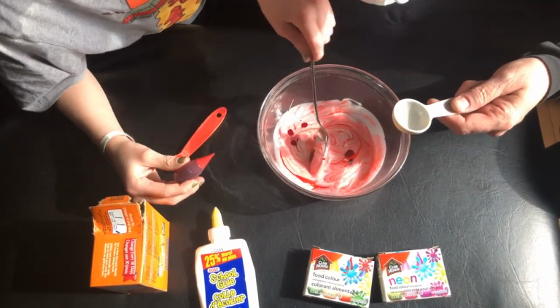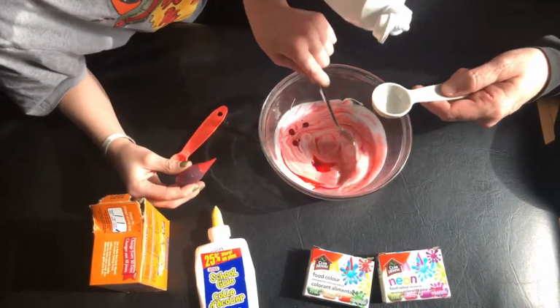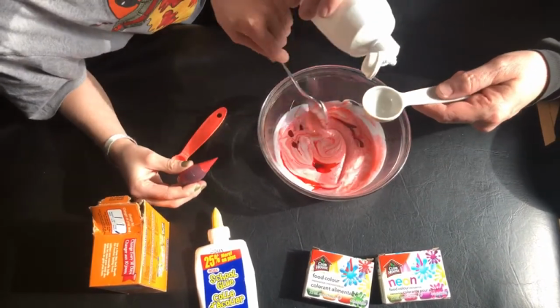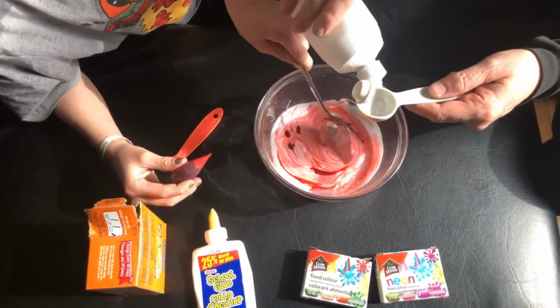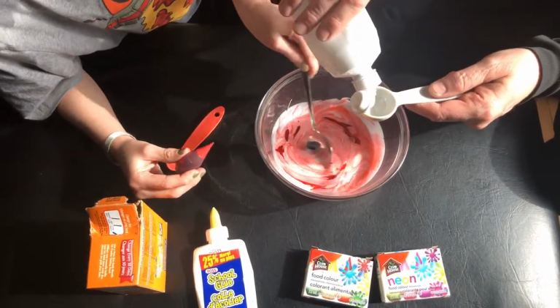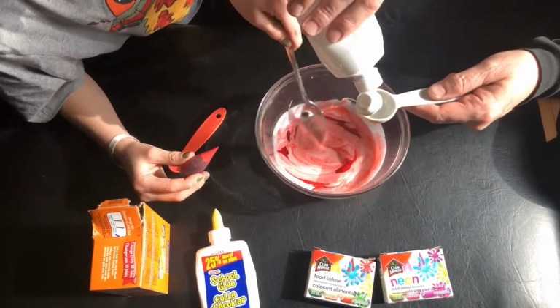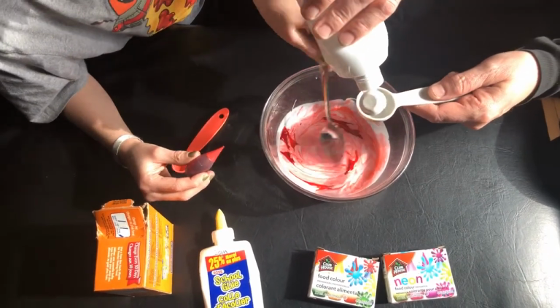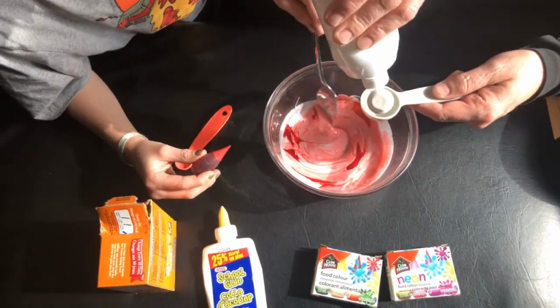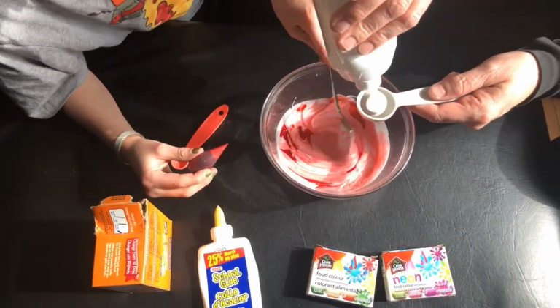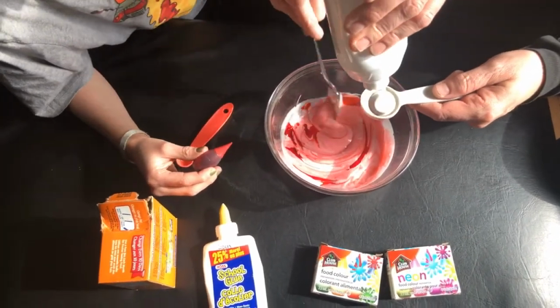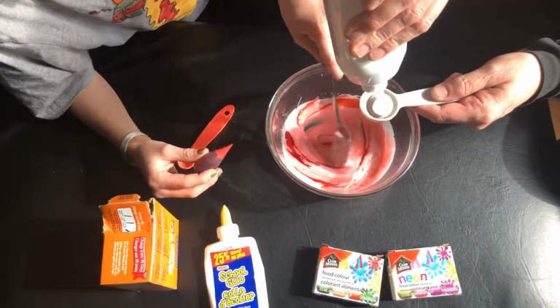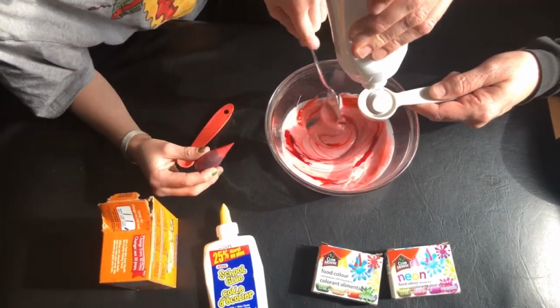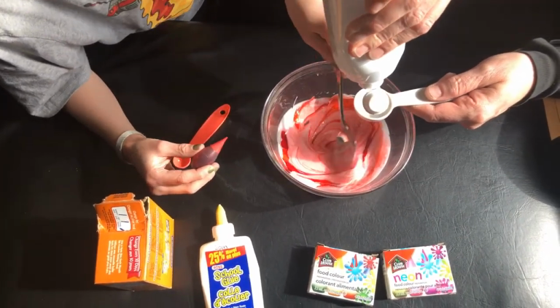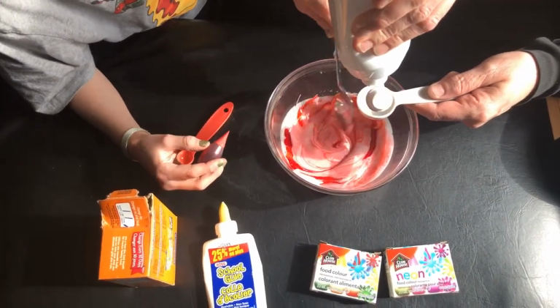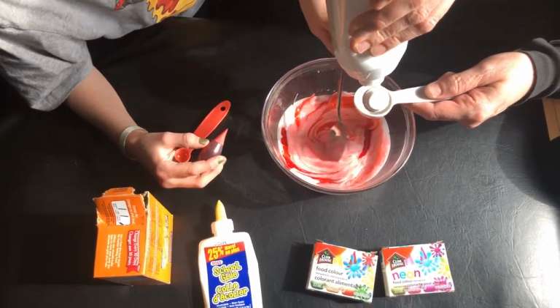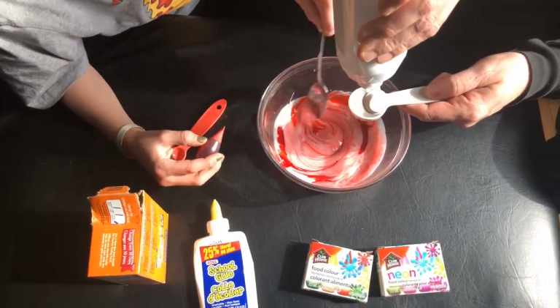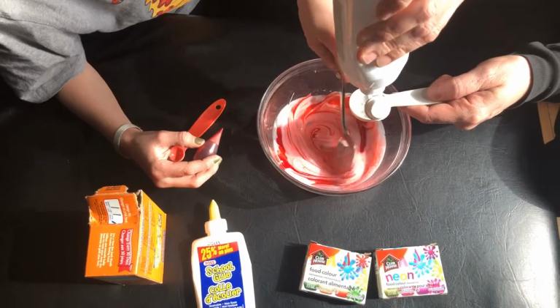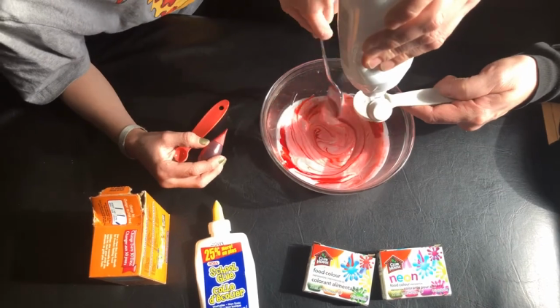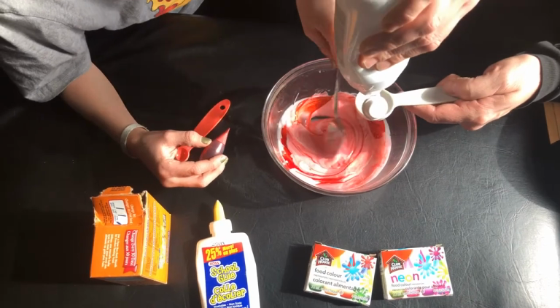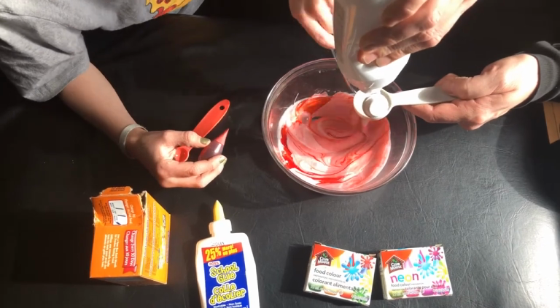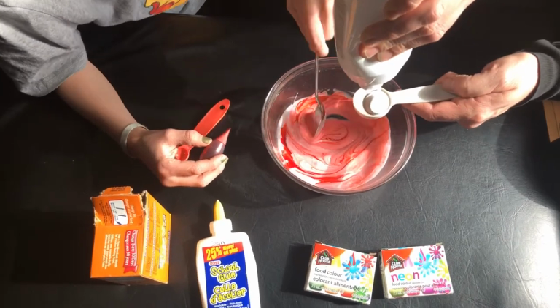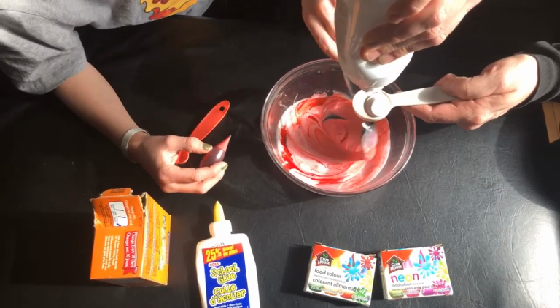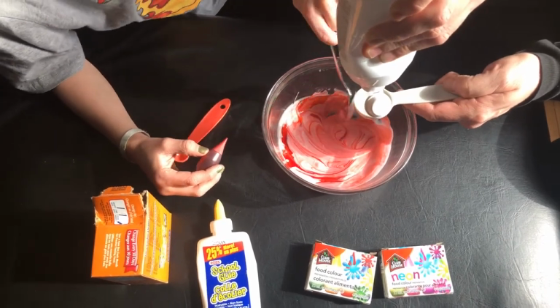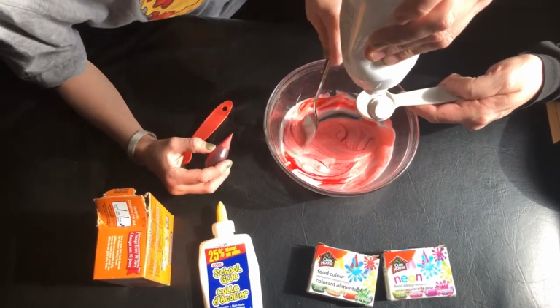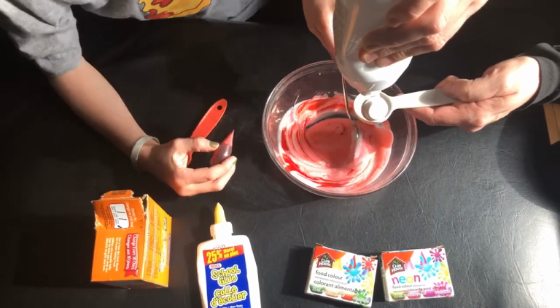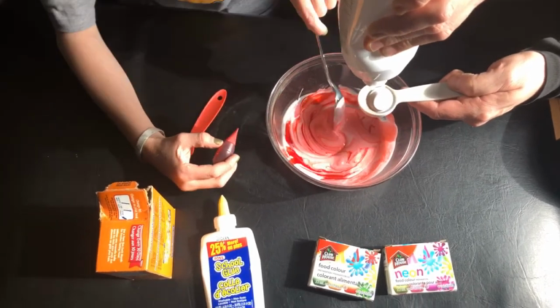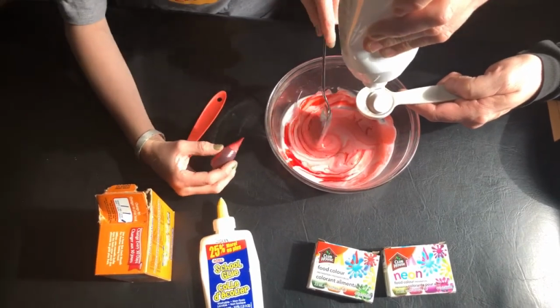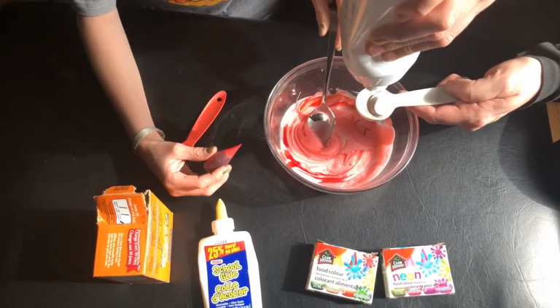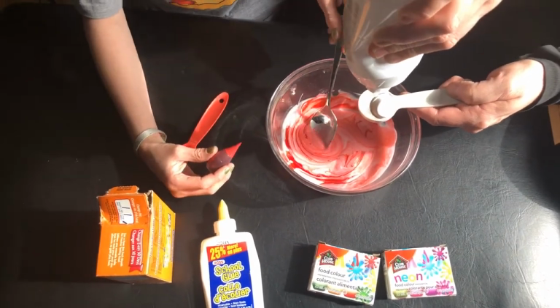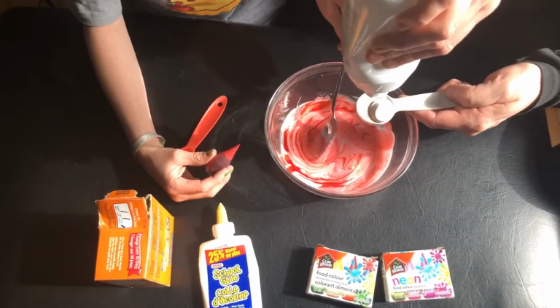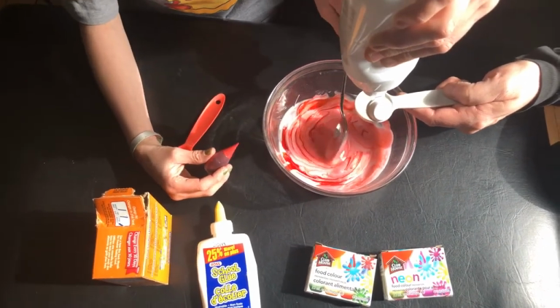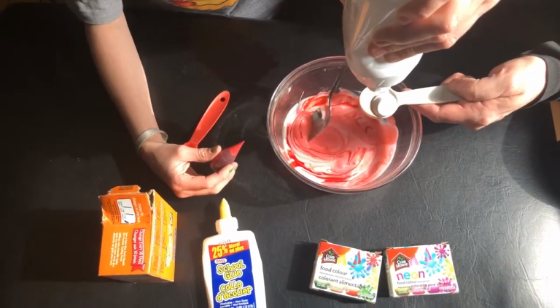As I add the contact solution, you're going to notice the texture is starting to change. A tablespoon to about a tablespoon and a half should do it.